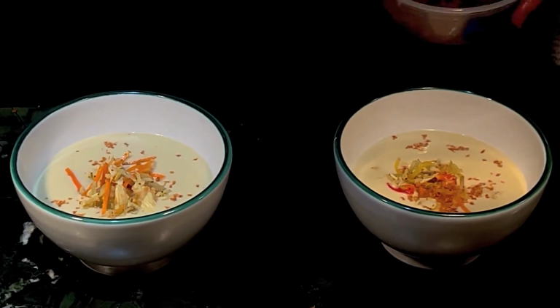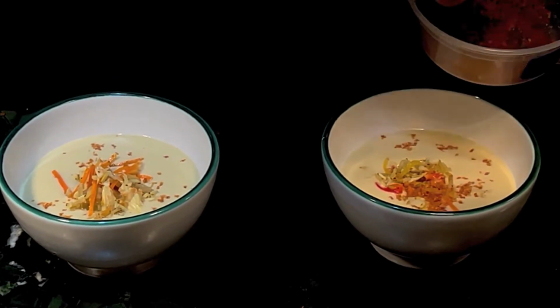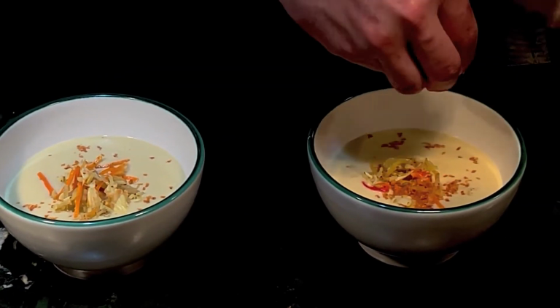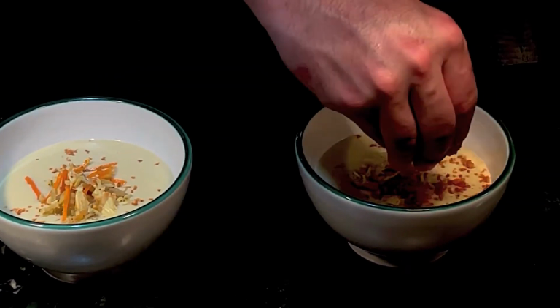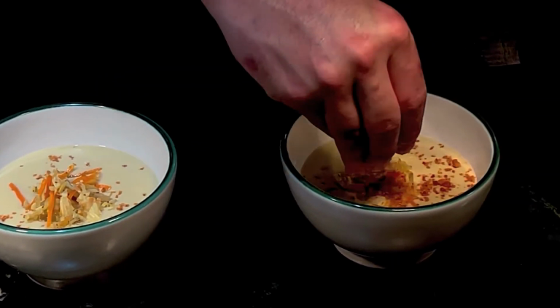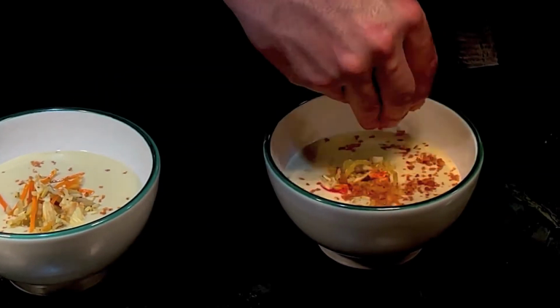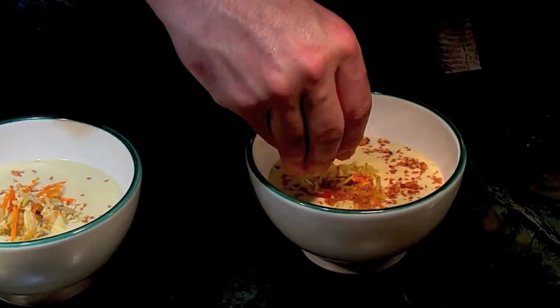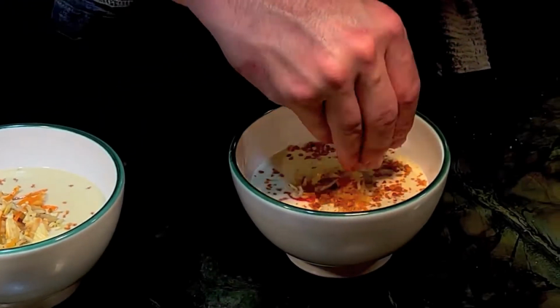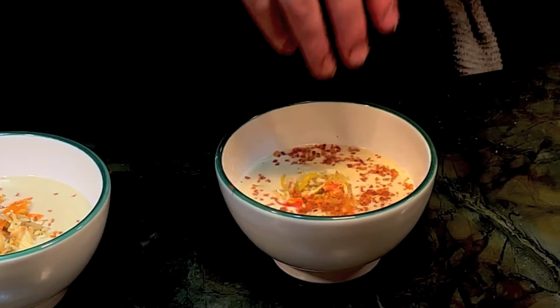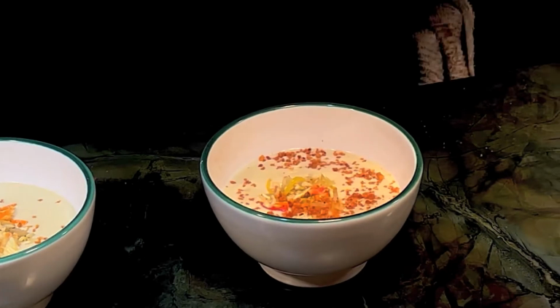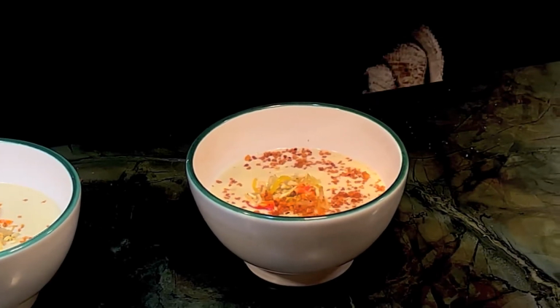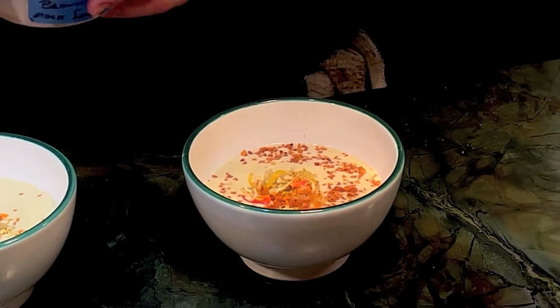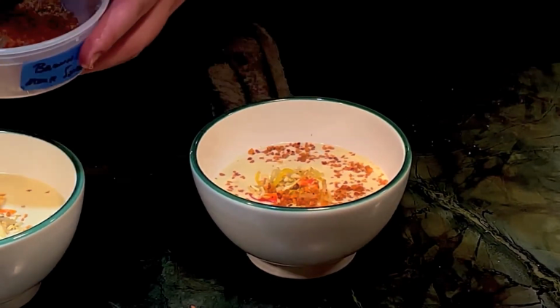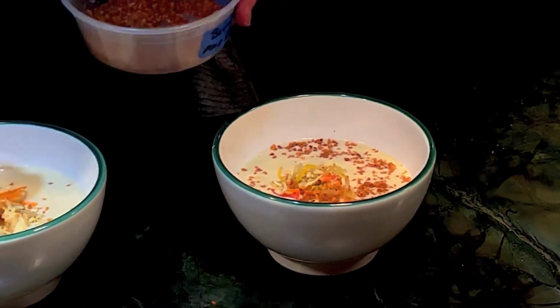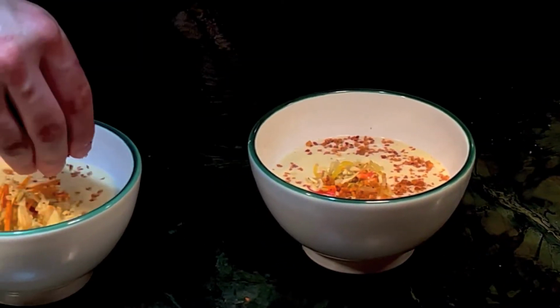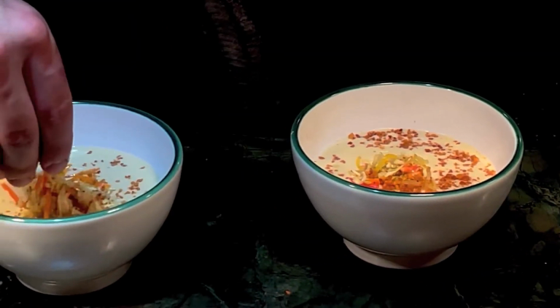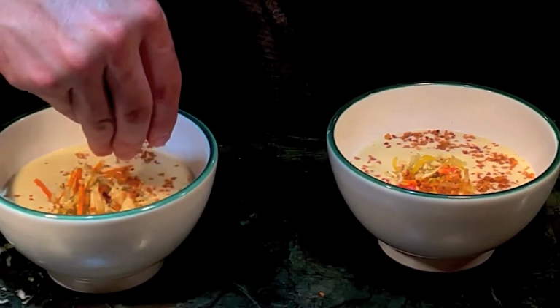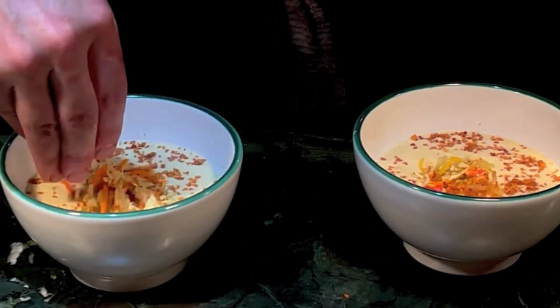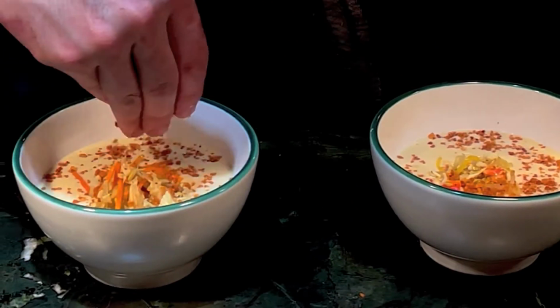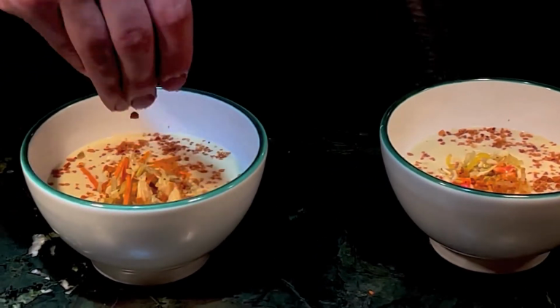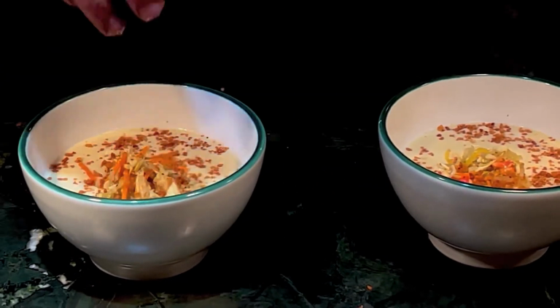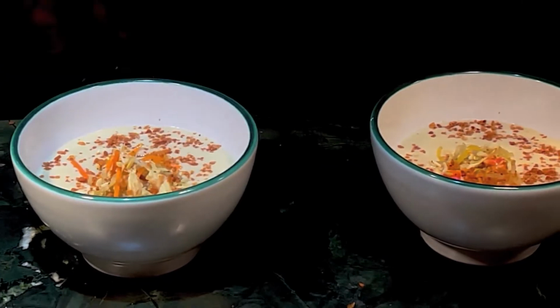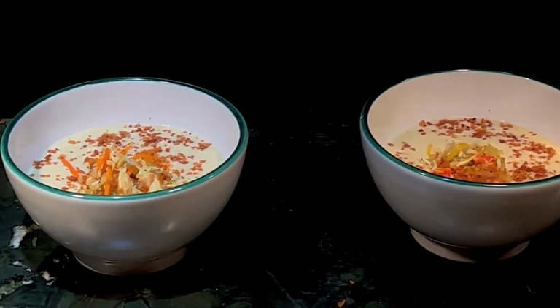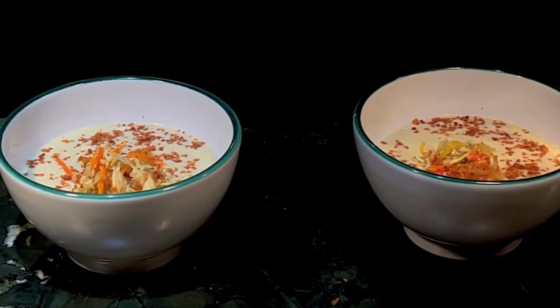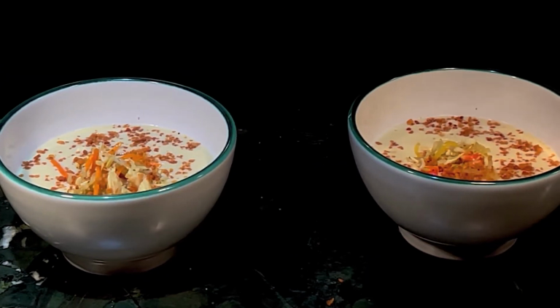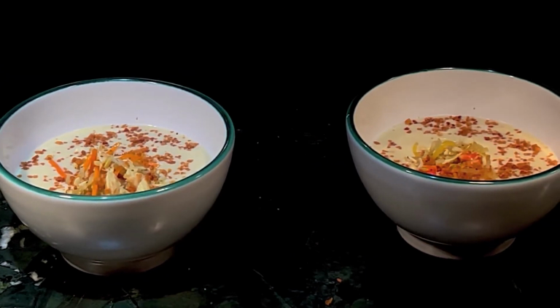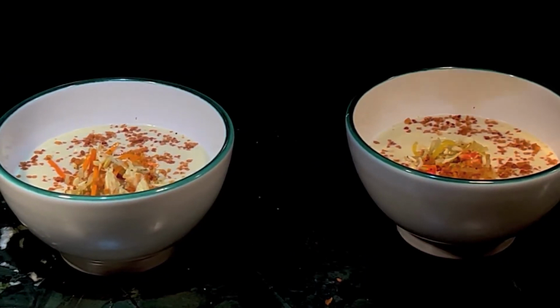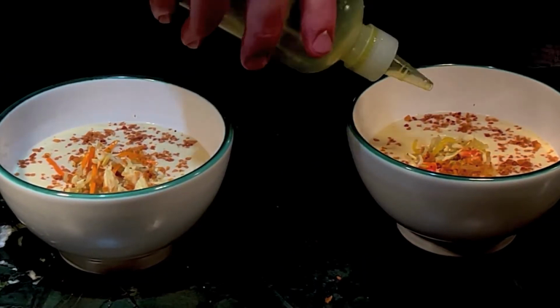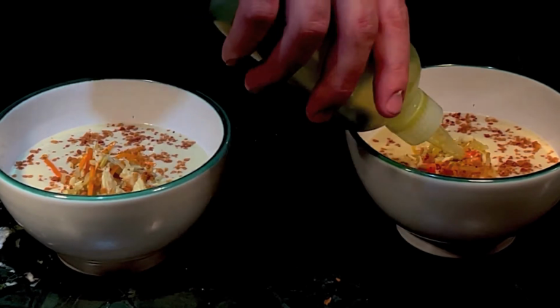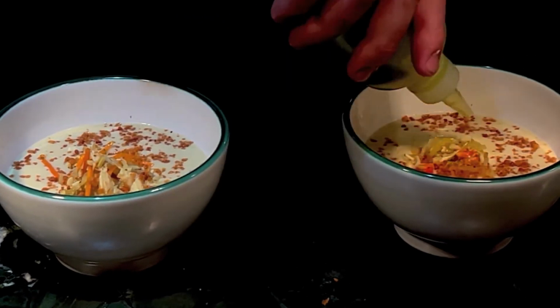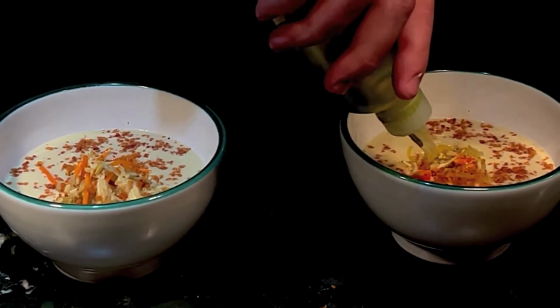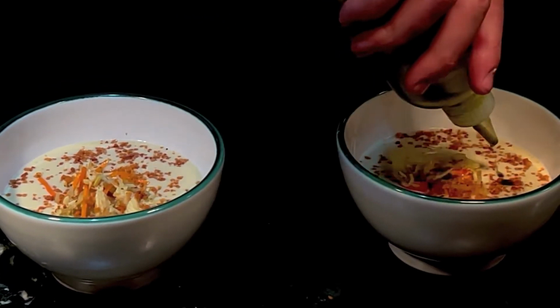Some crispy celery root, some brown buttermilk solids, and then we got a parsley oil right here.